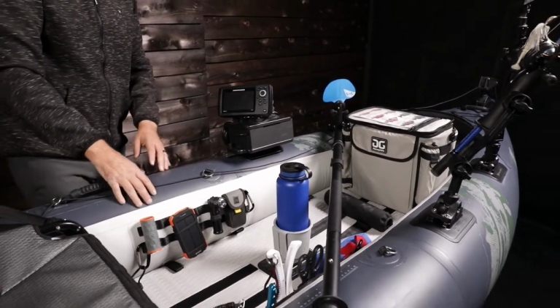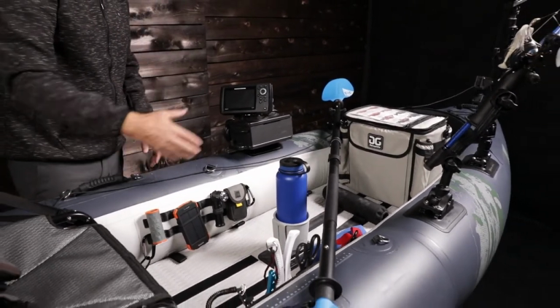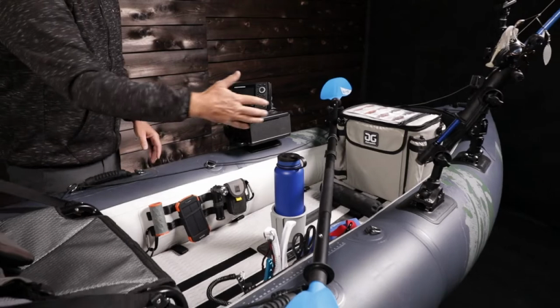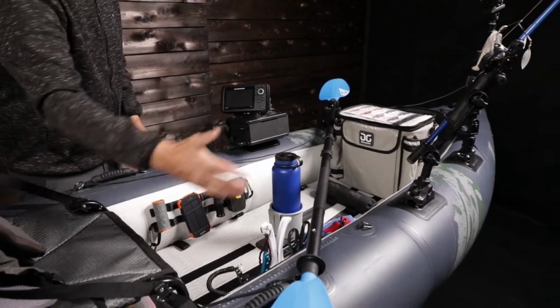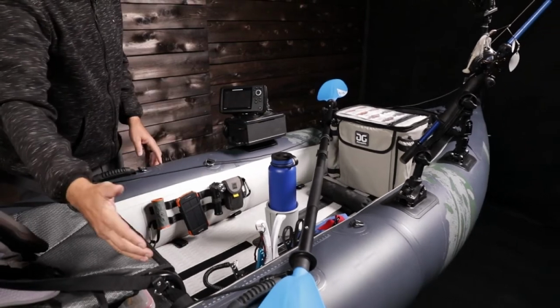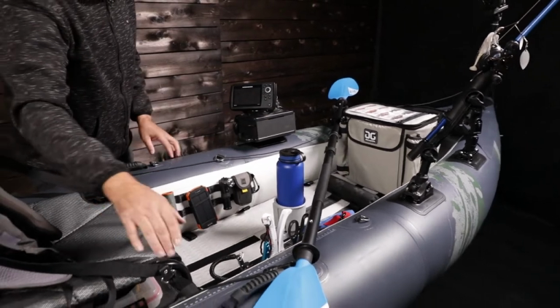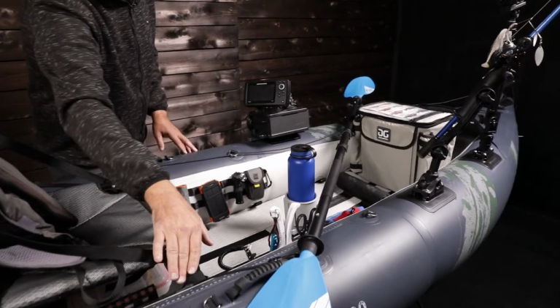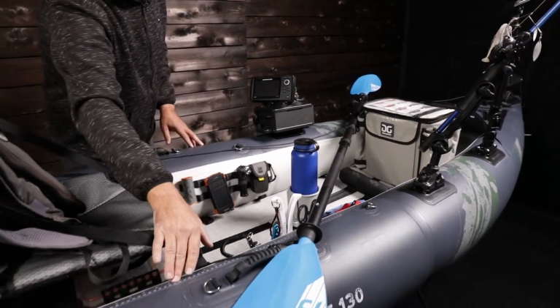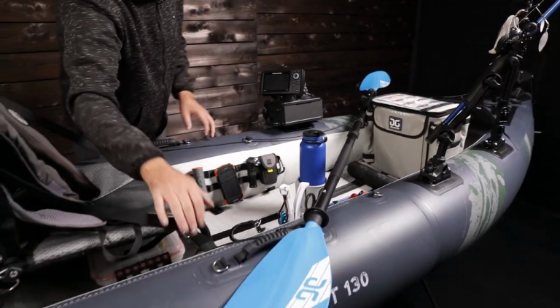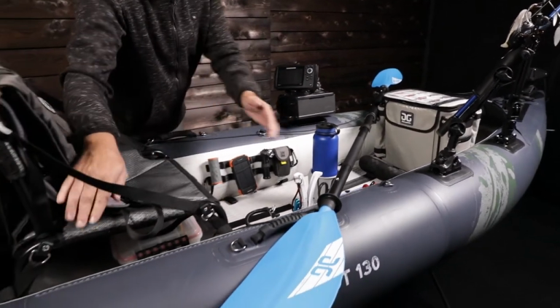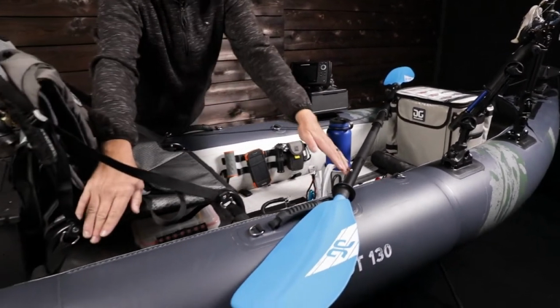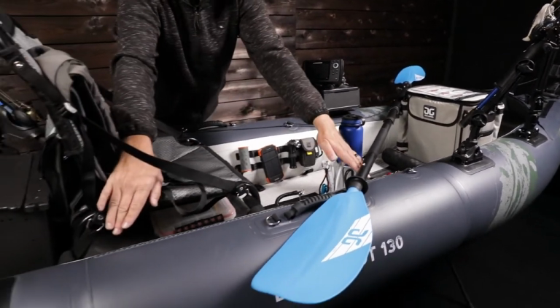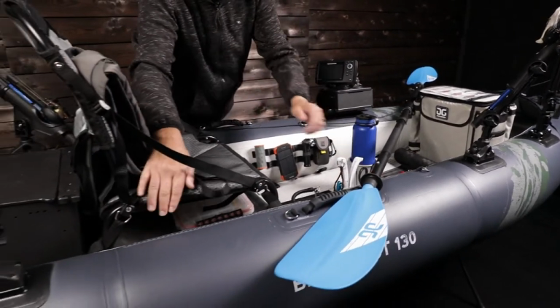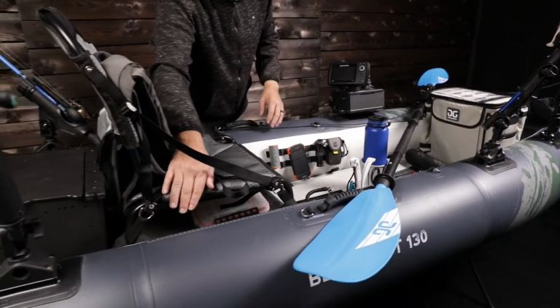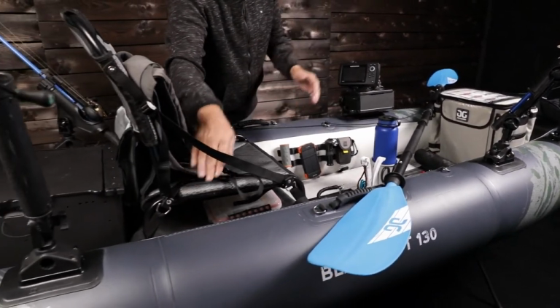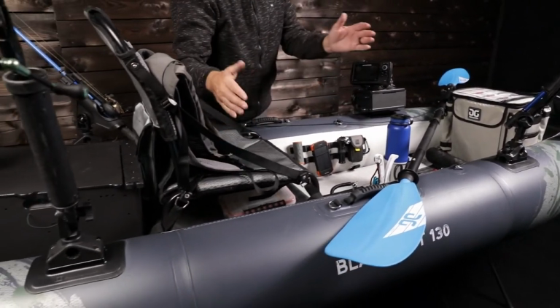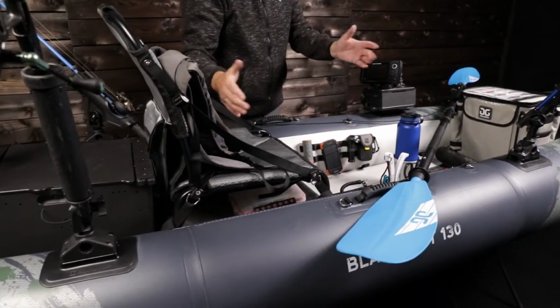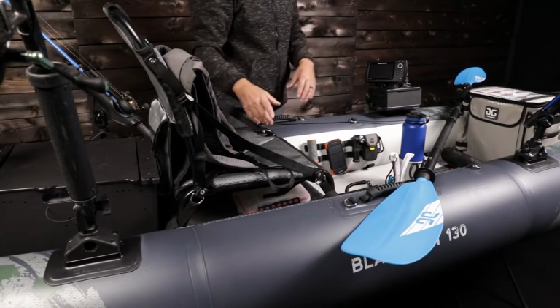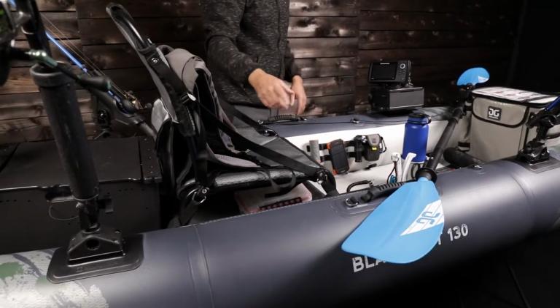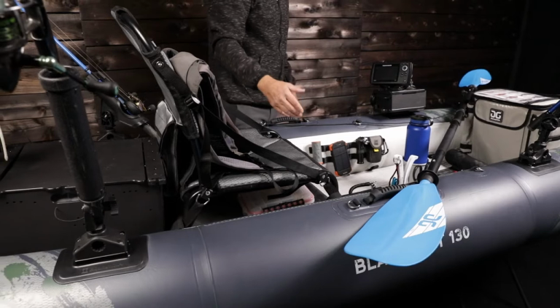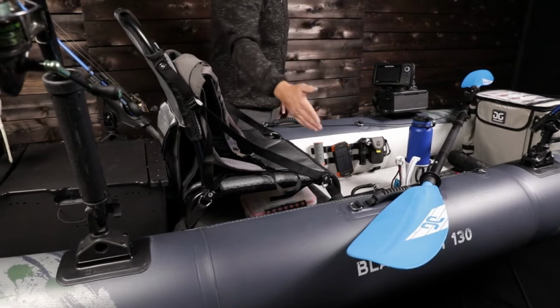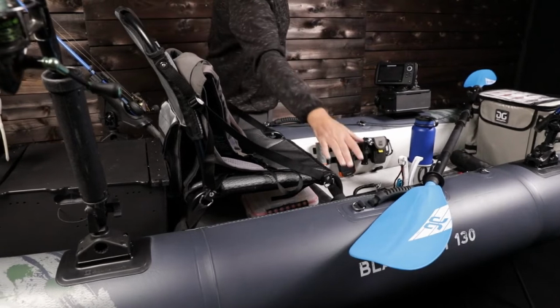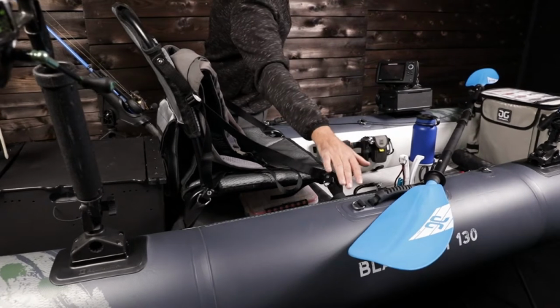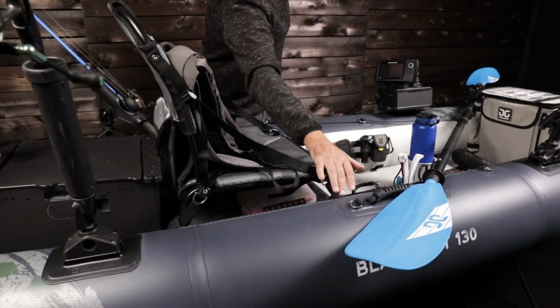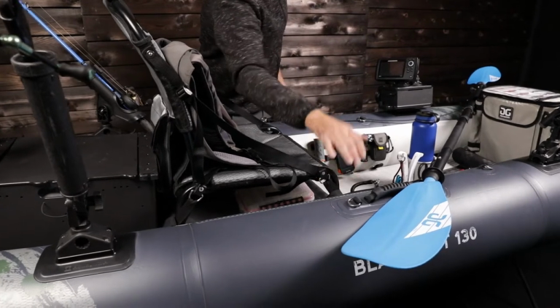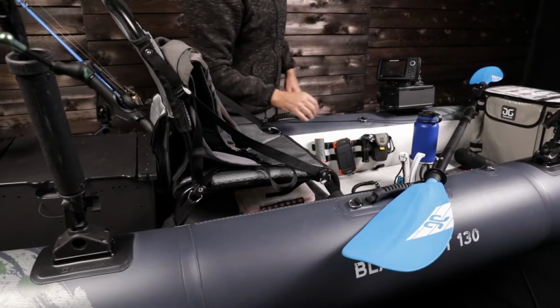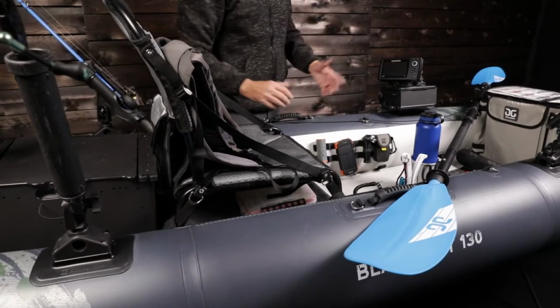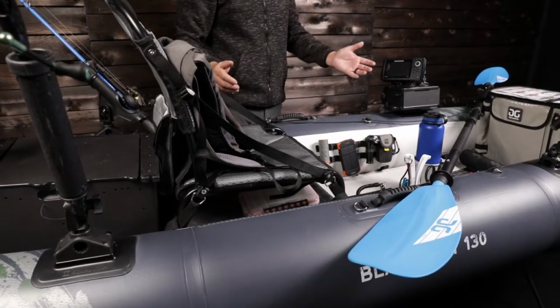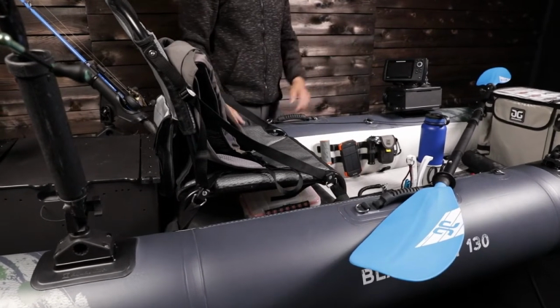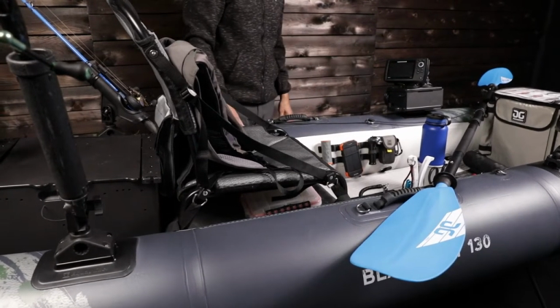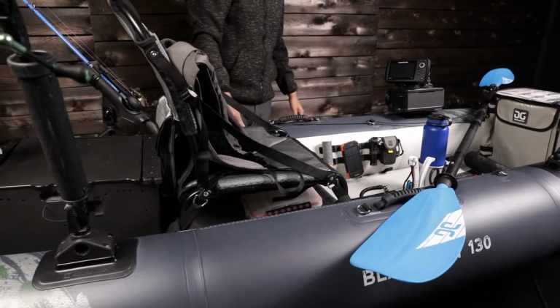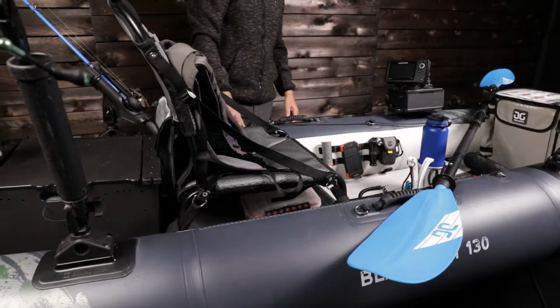Moving back, we've got a fish ruler — it's 30 inches. So for most of your tournaments where you're catching and measuring fish, that ruler is already printed right on the side of the kayak.